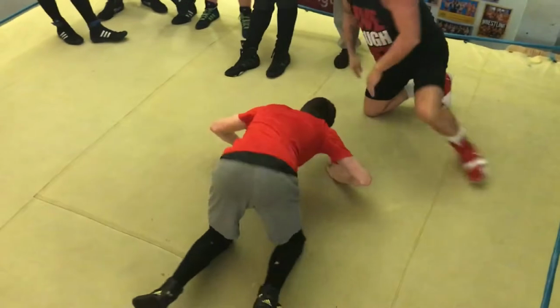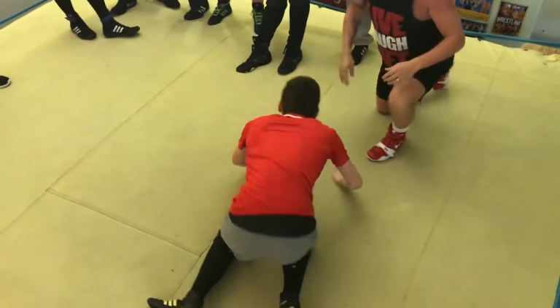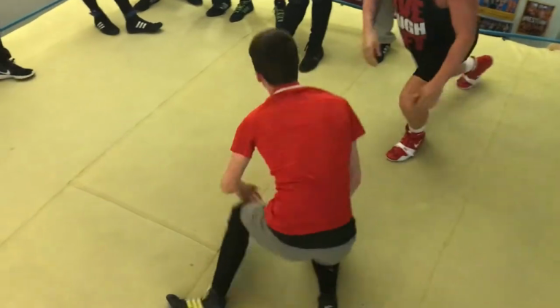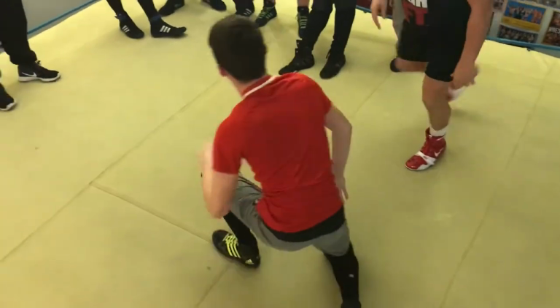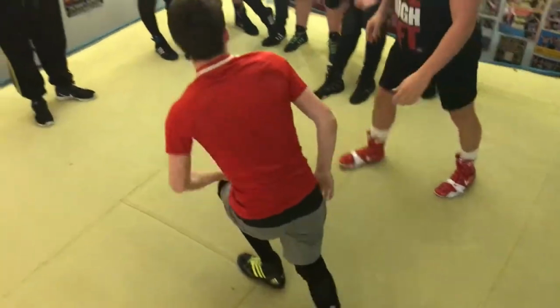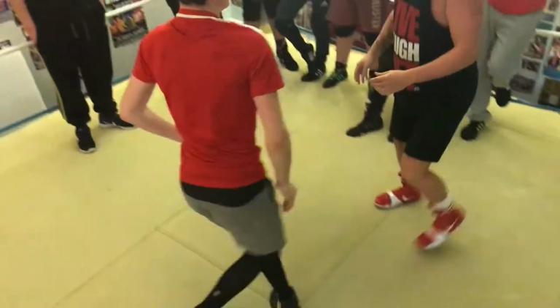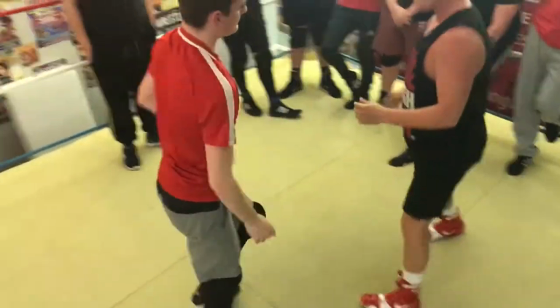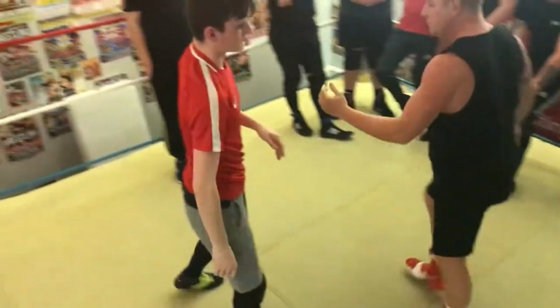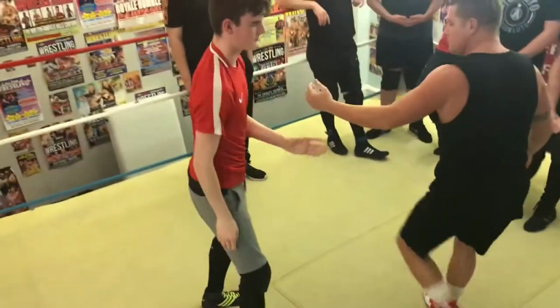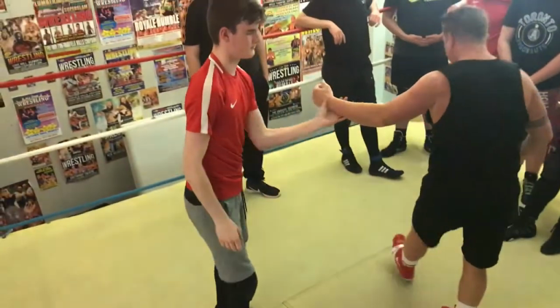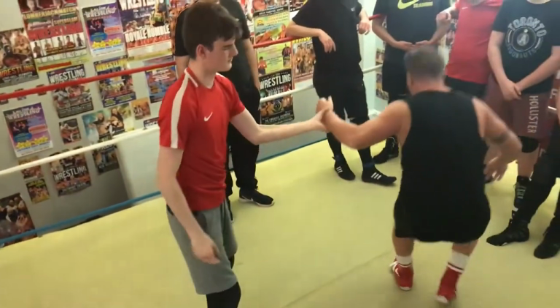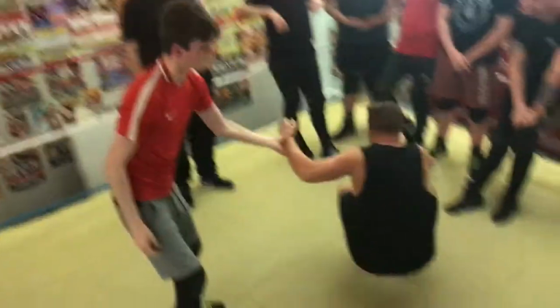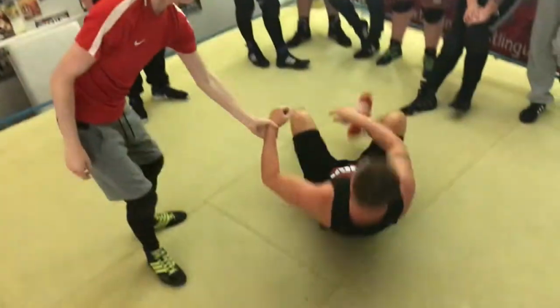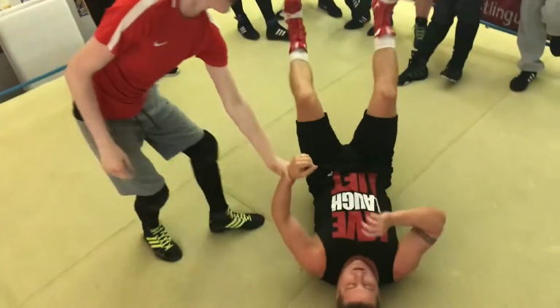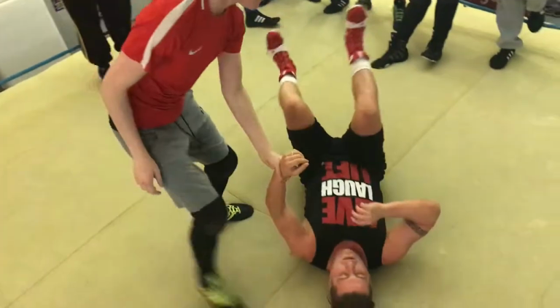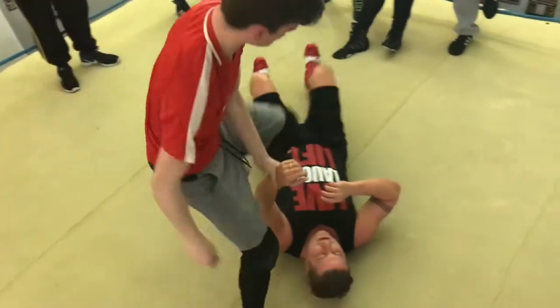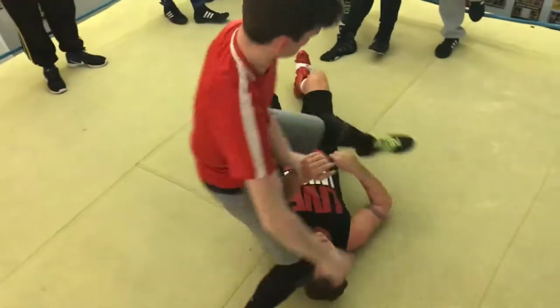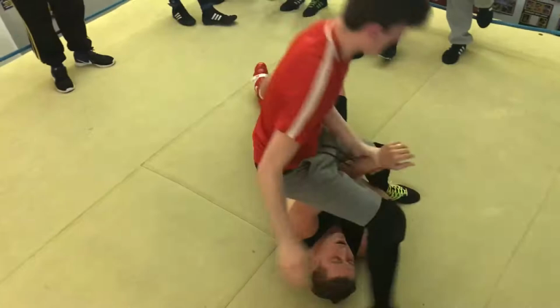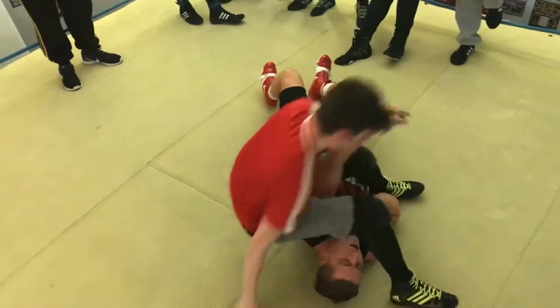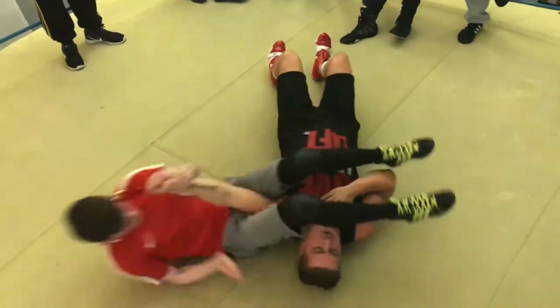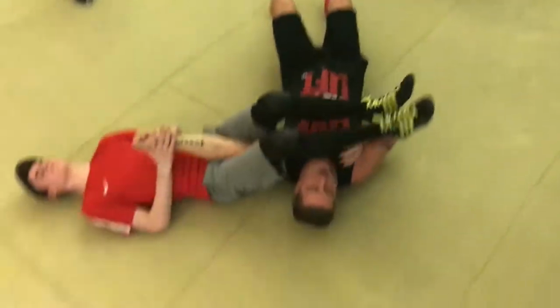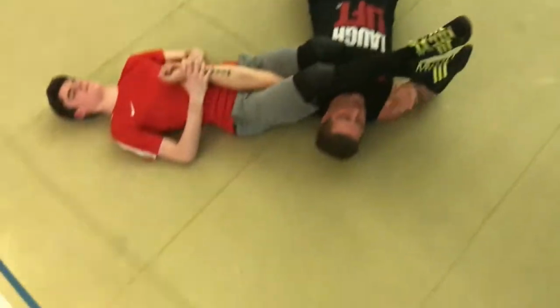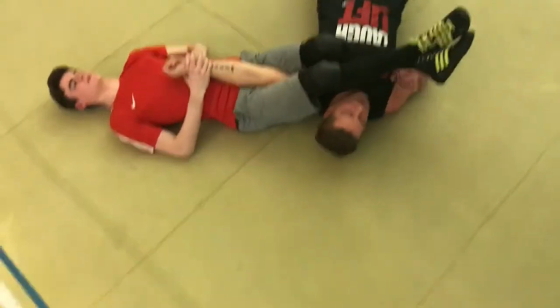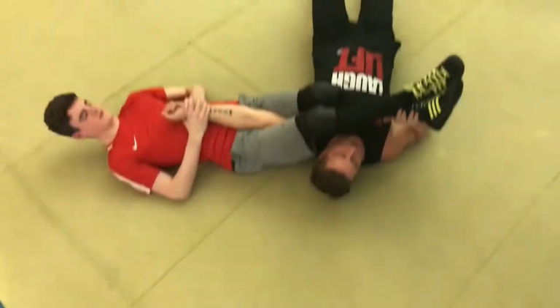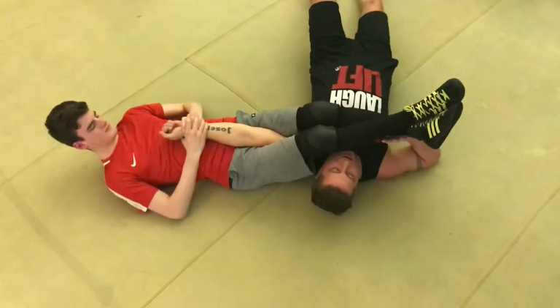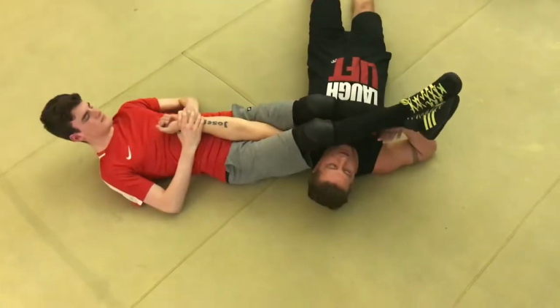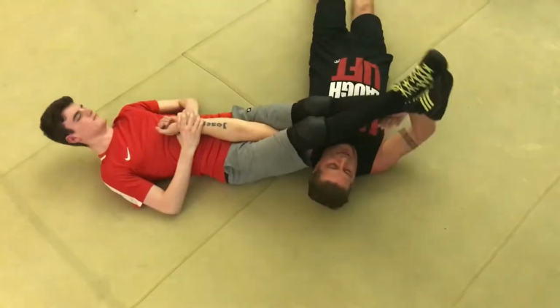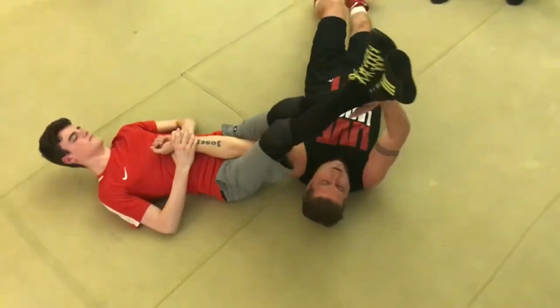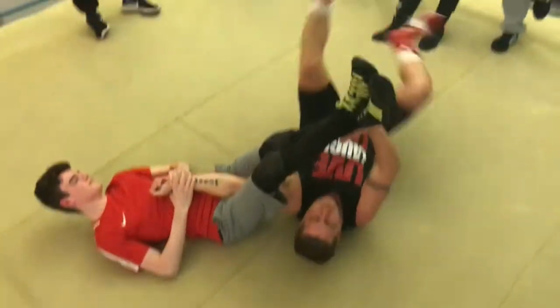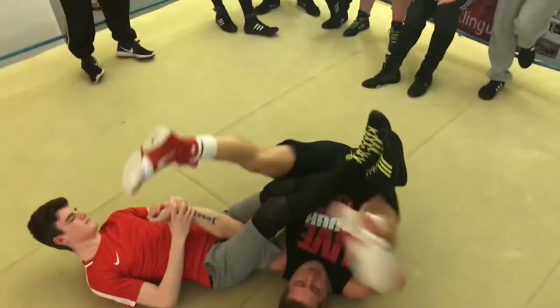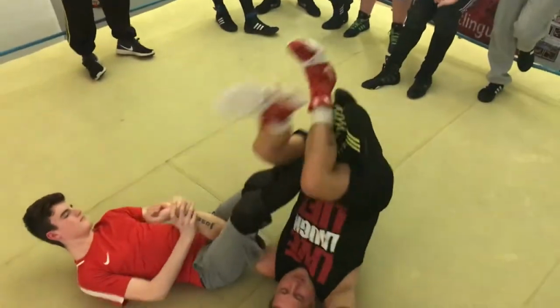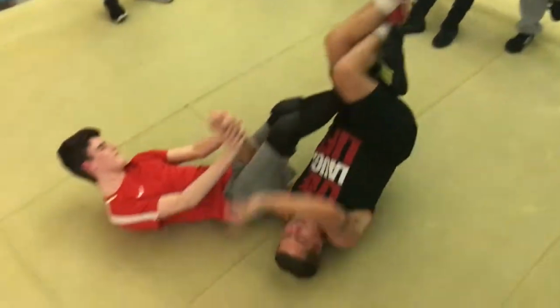From the other angle: arm bar's on, legs up, scissor.